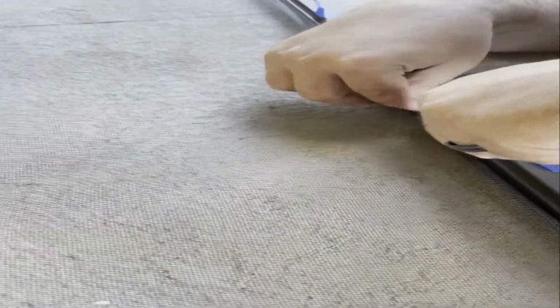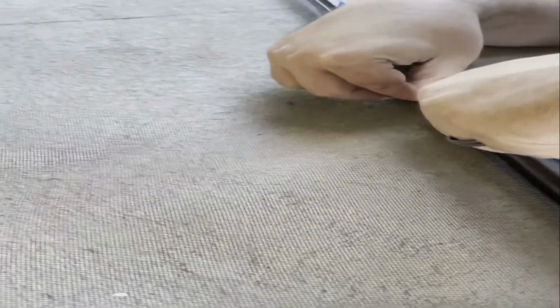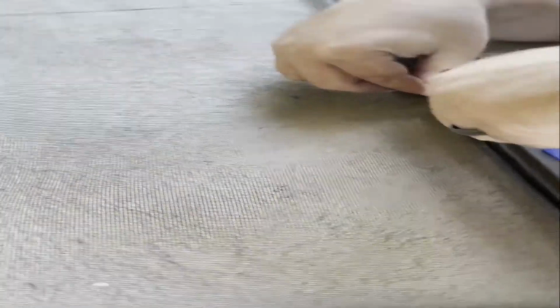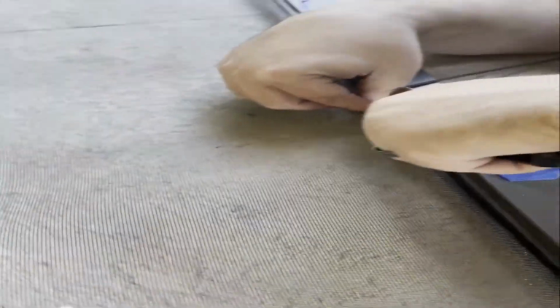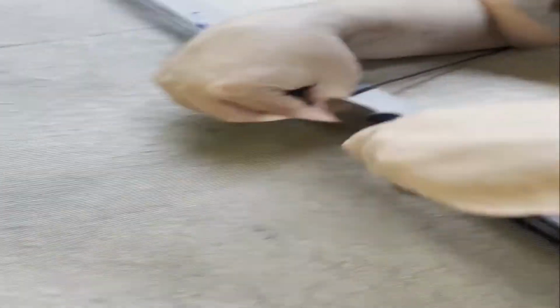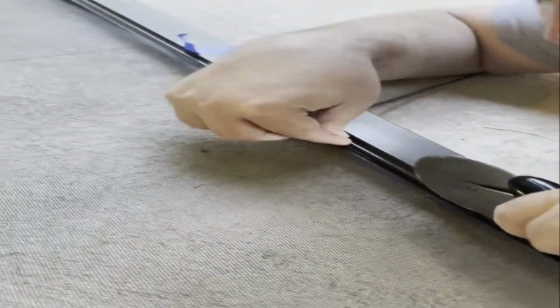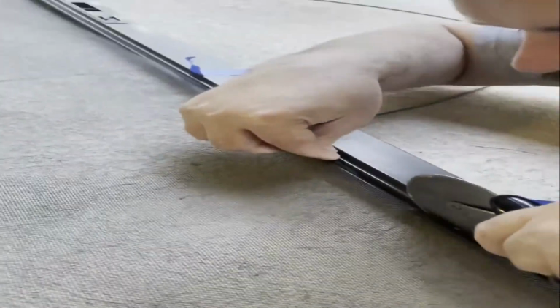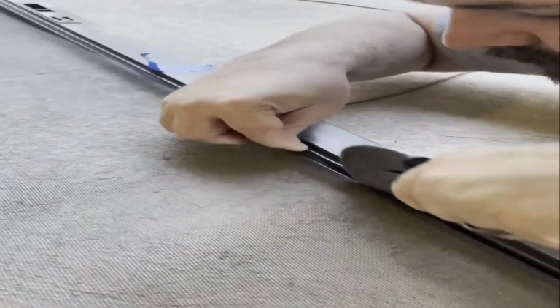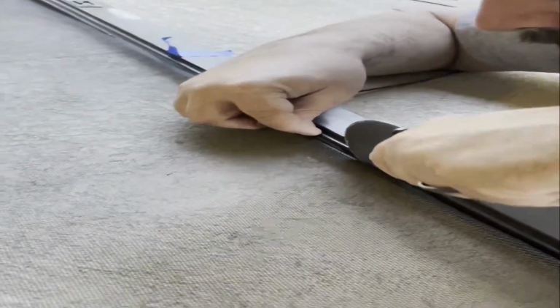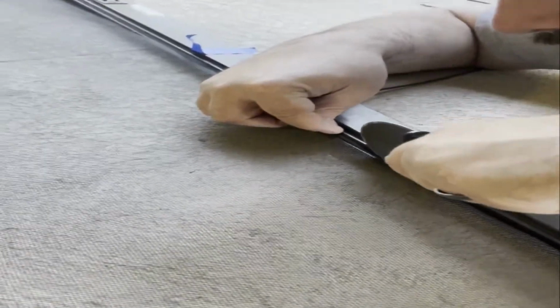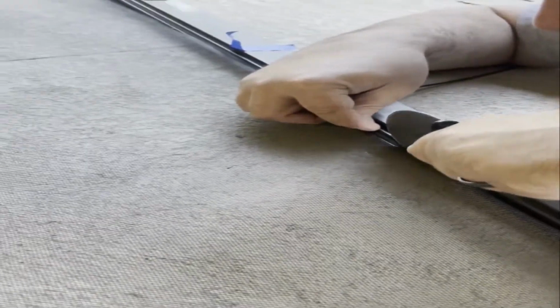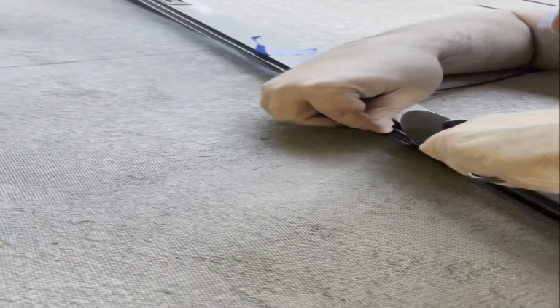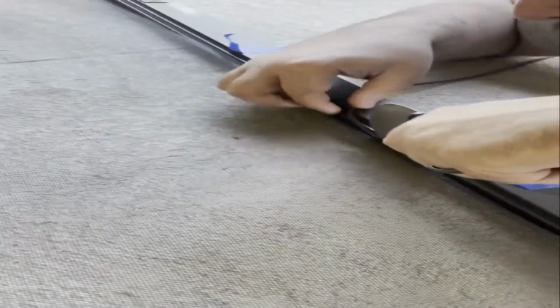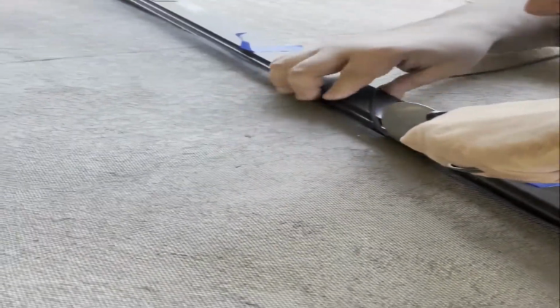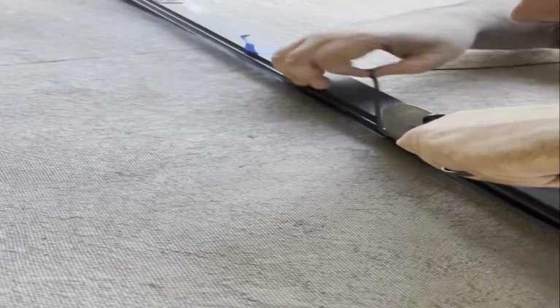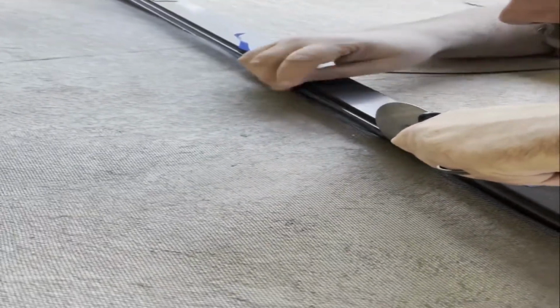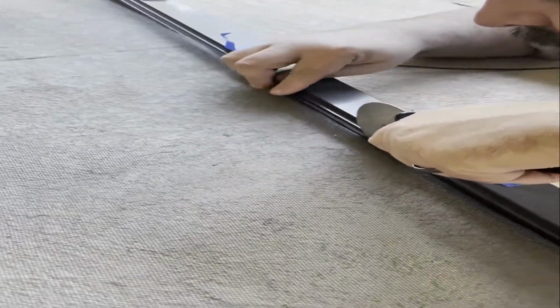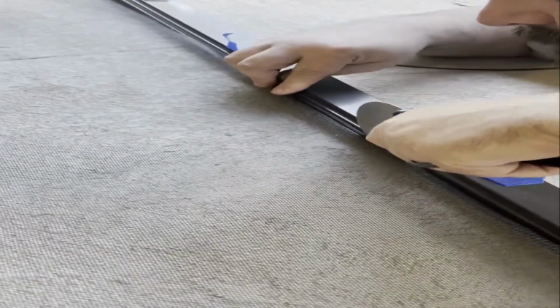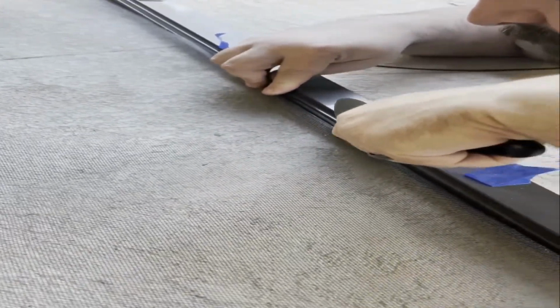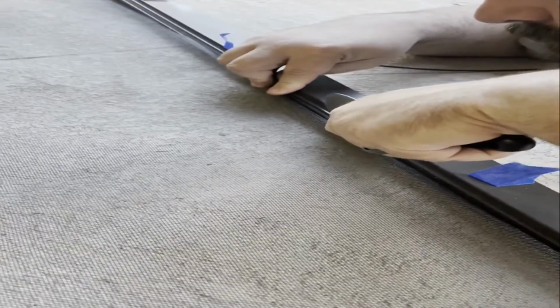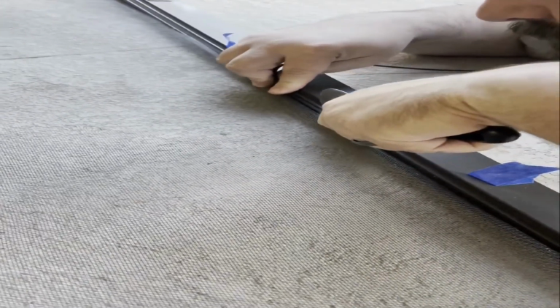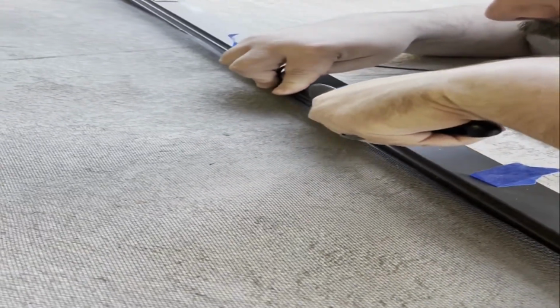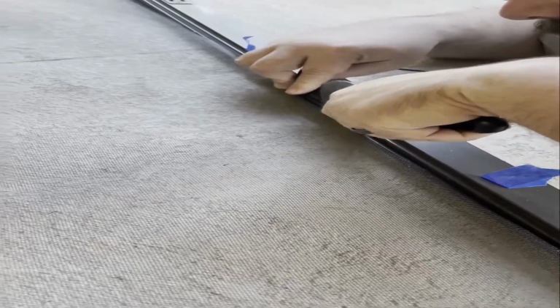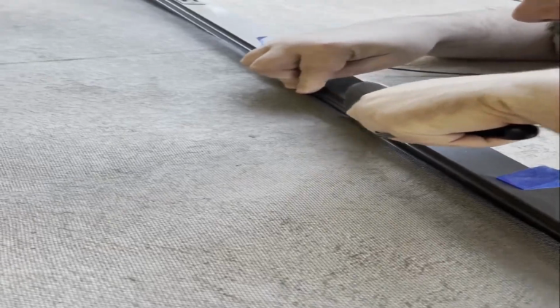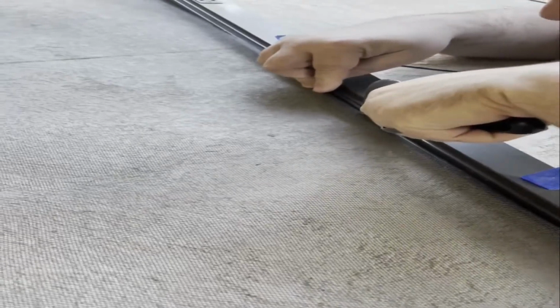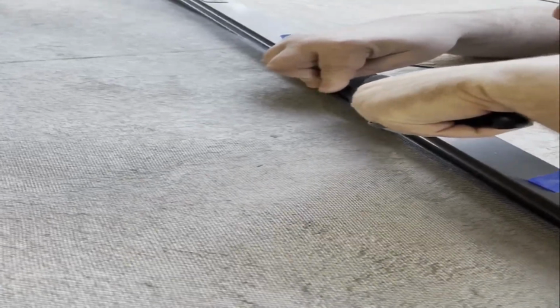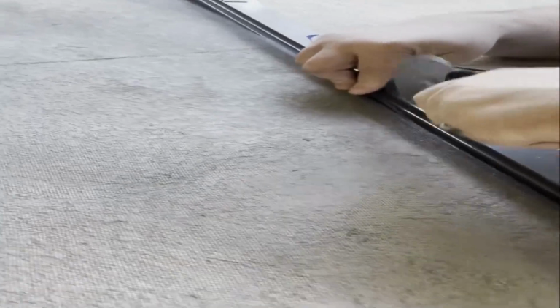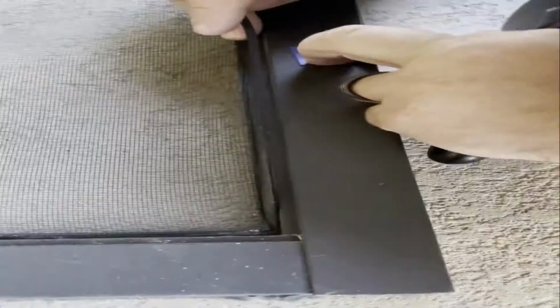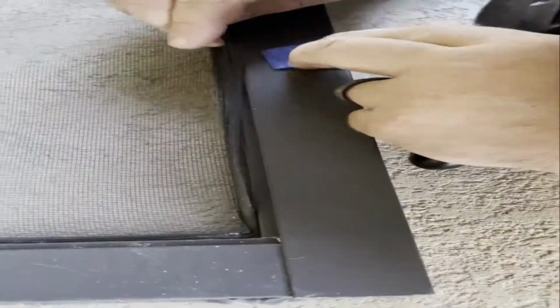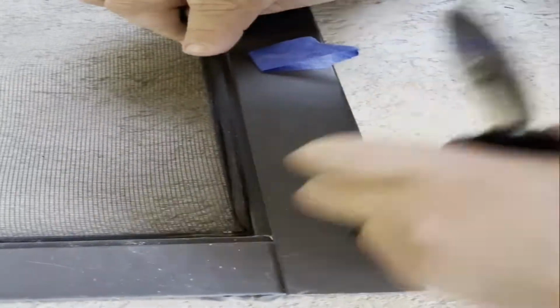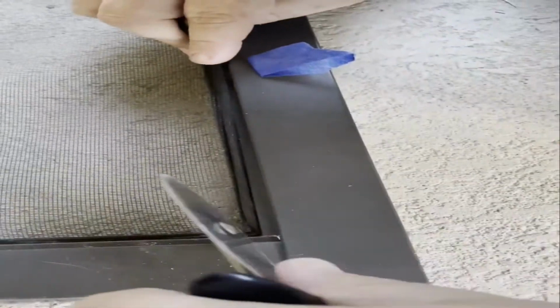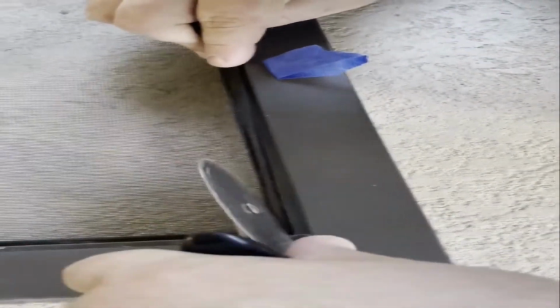If you would like to learn more about this process, please see our DIY video called DIY Repair Popped Out Screen.